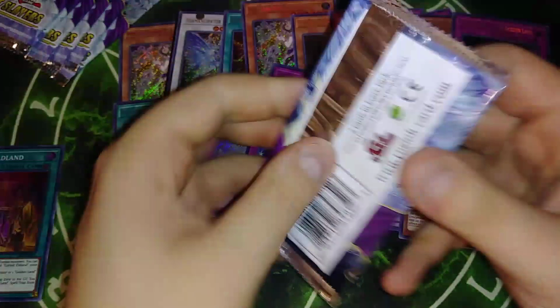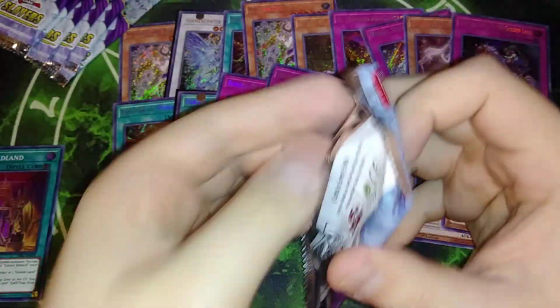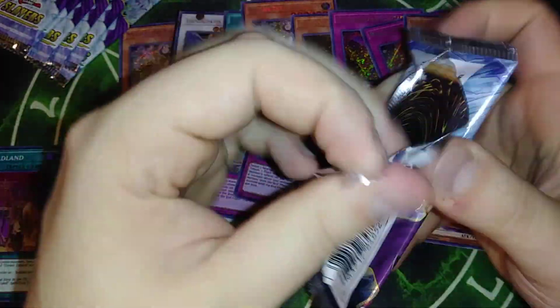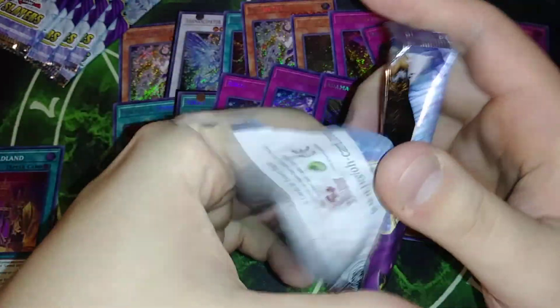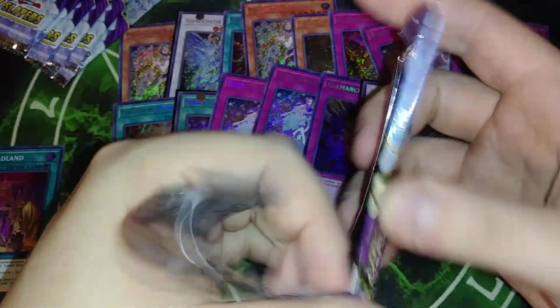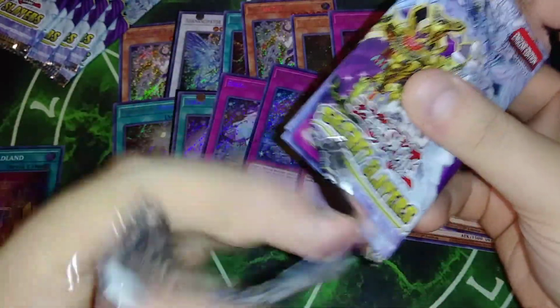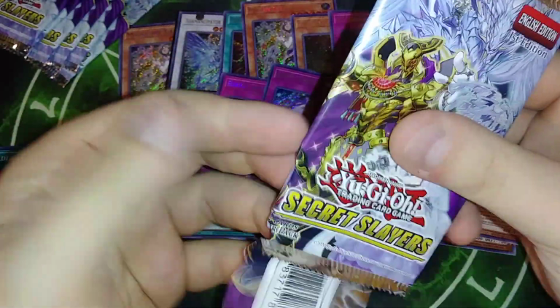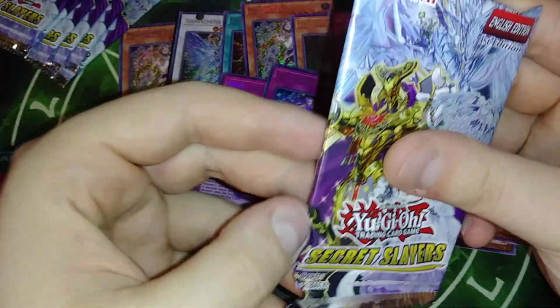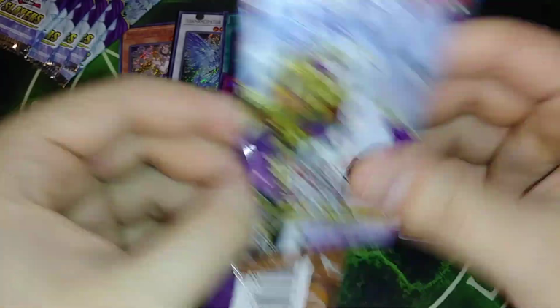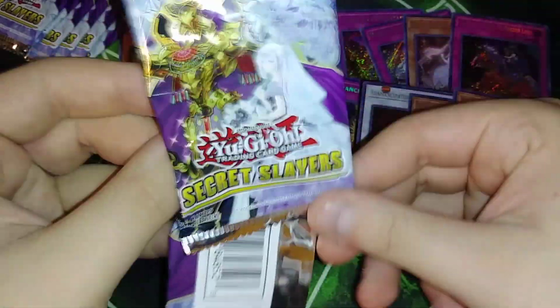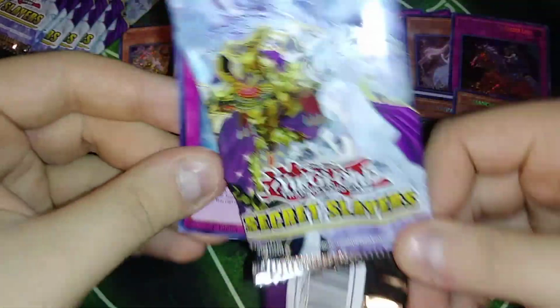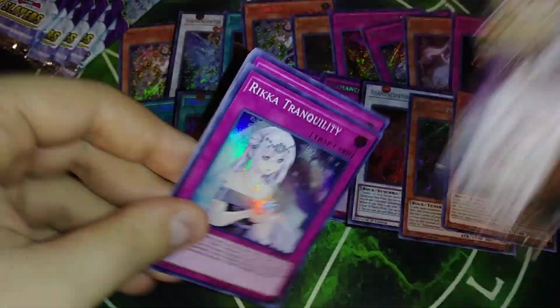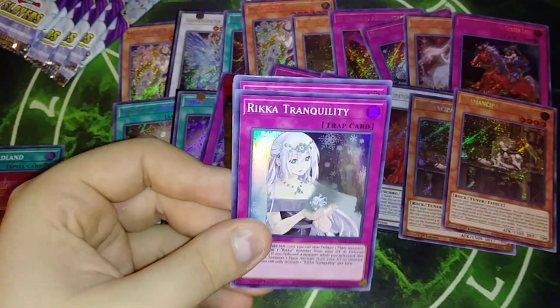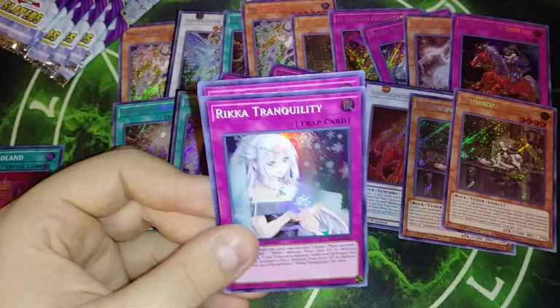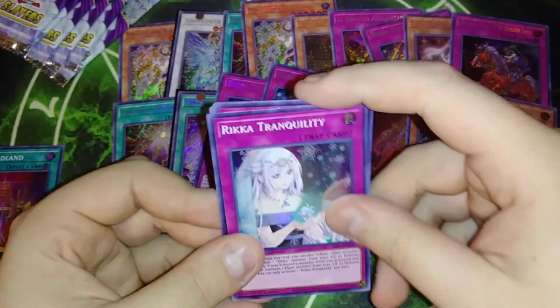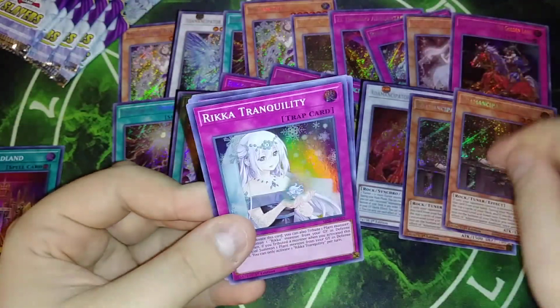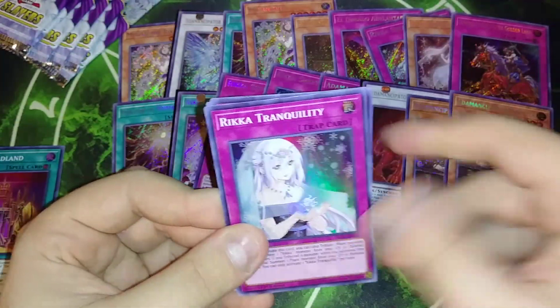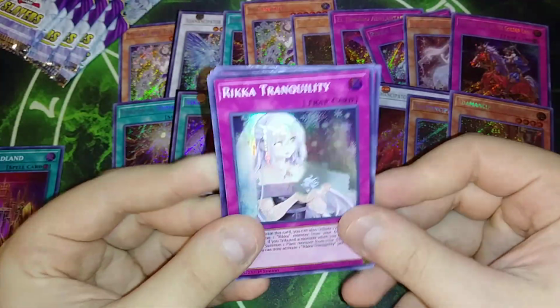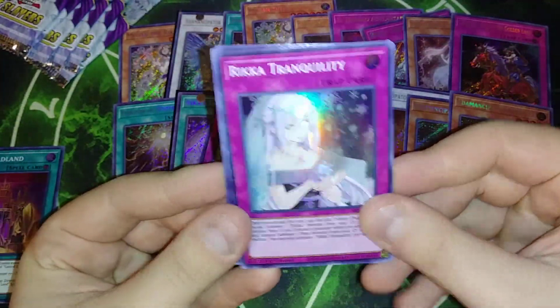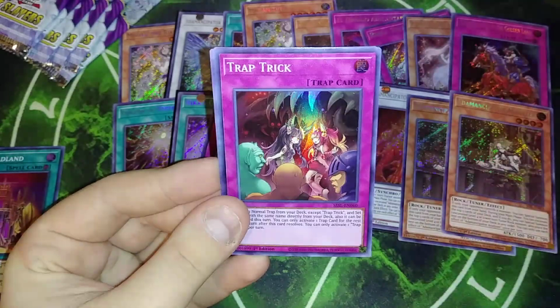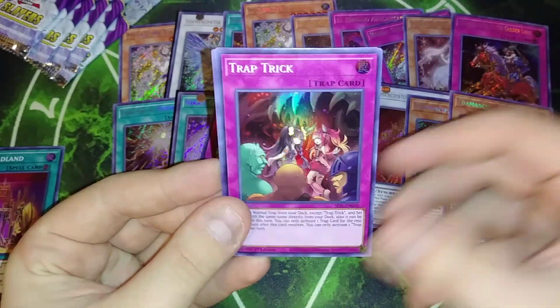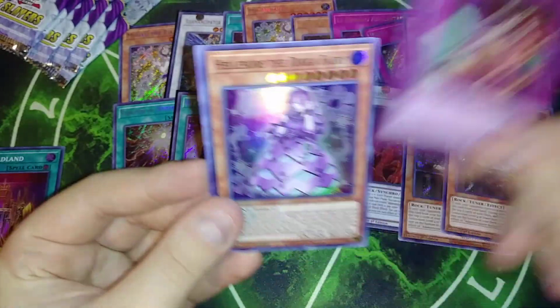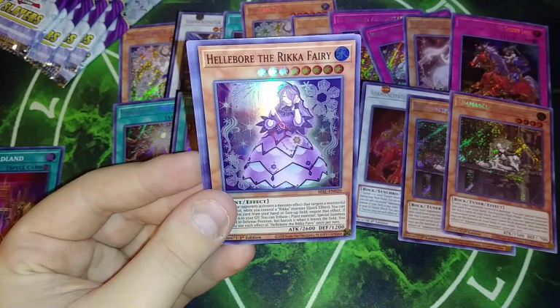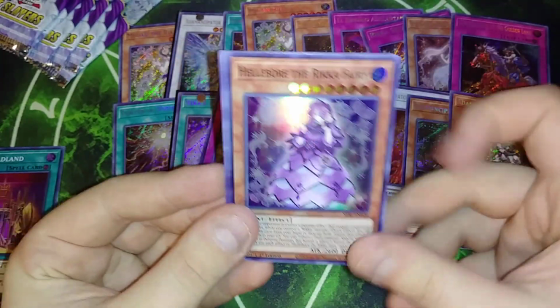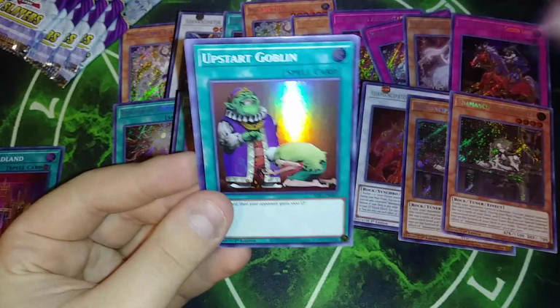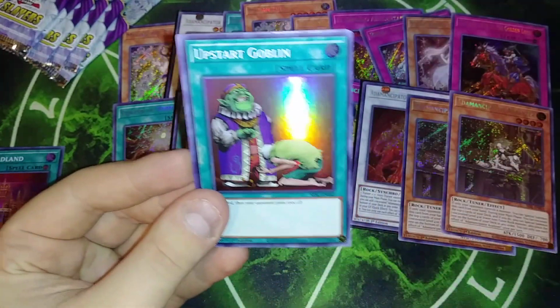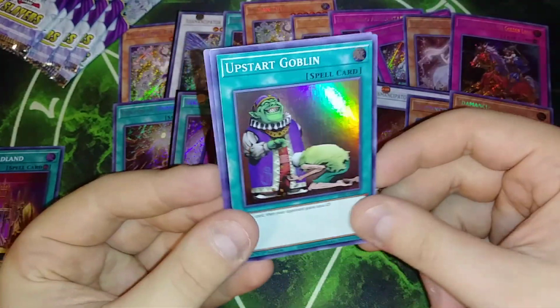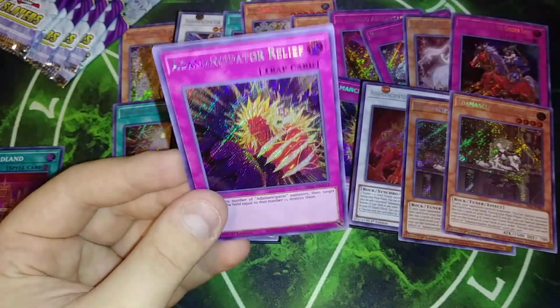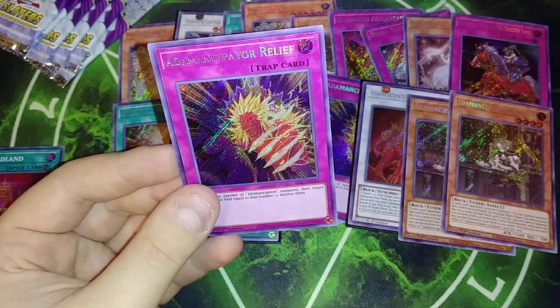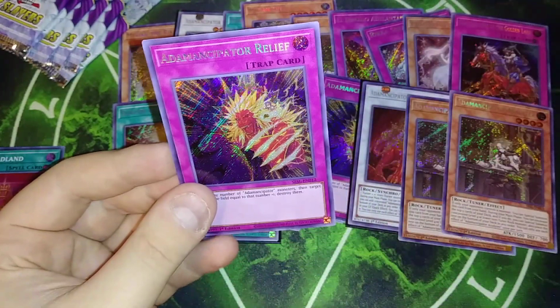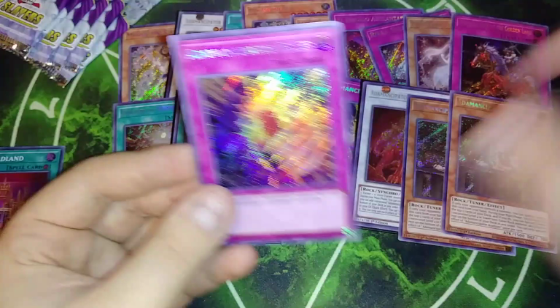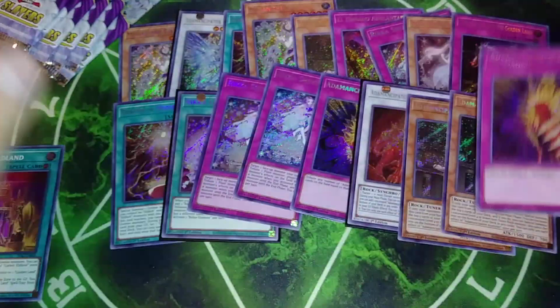Seven more packs. Which one's your favorite archetype, guys? Definitely comment down below and tell me what it is, because I think that the Emancipators are mine. Rico Tranquility, Trap Trick, Hellbore, Upstart, and Relief.